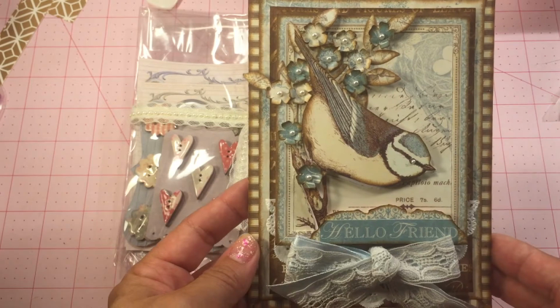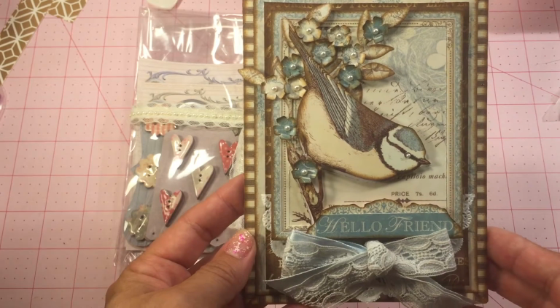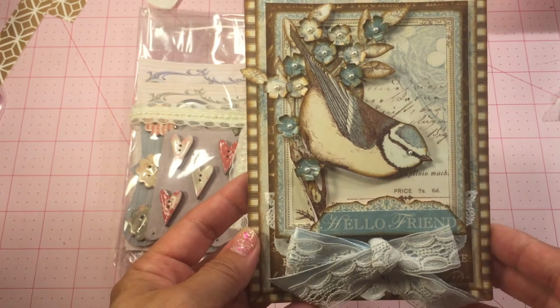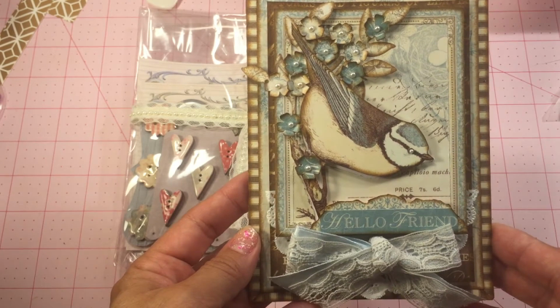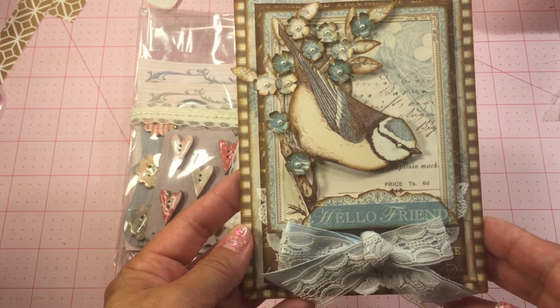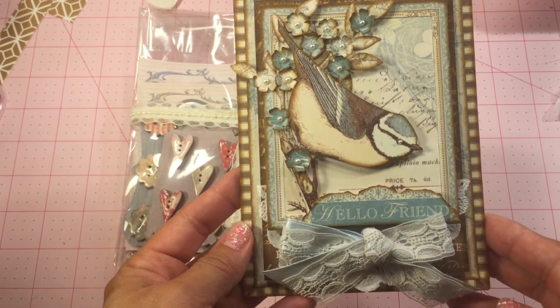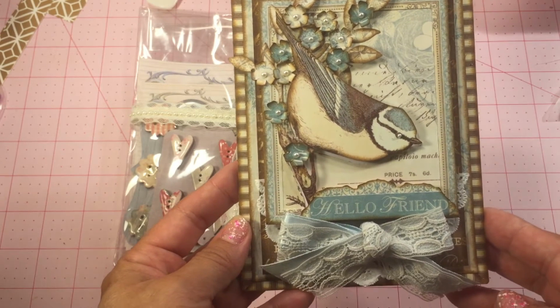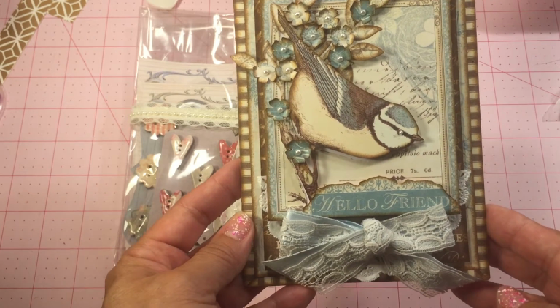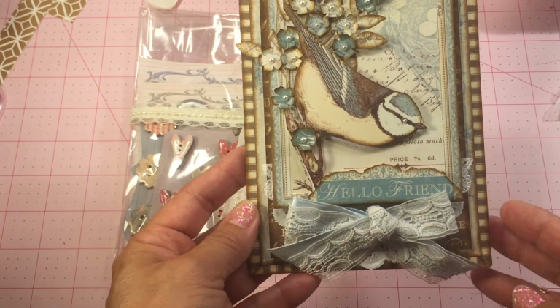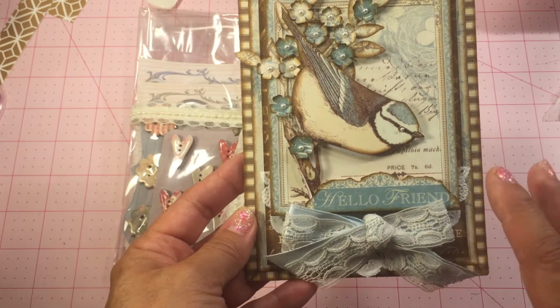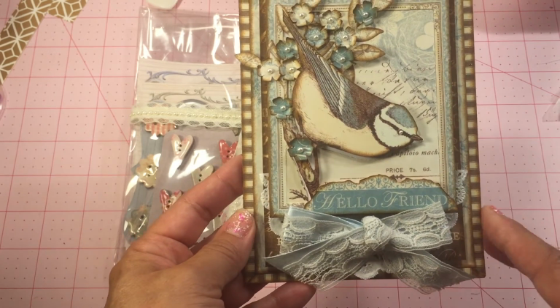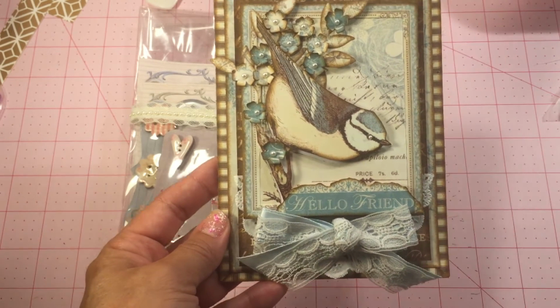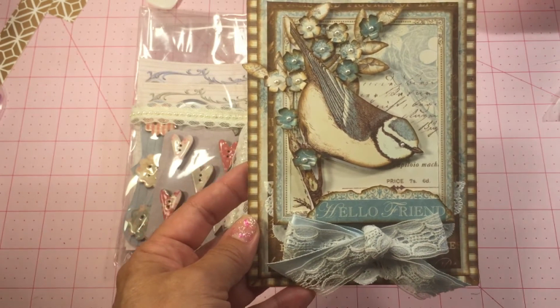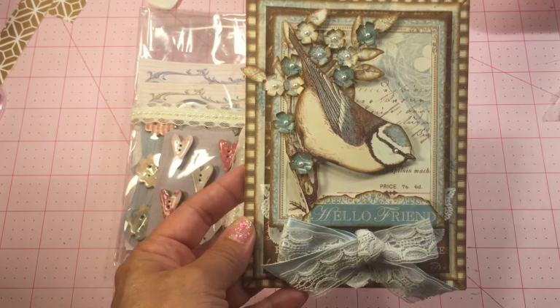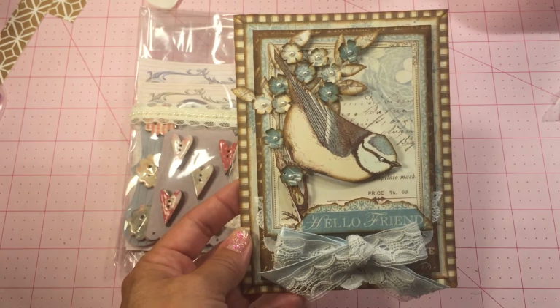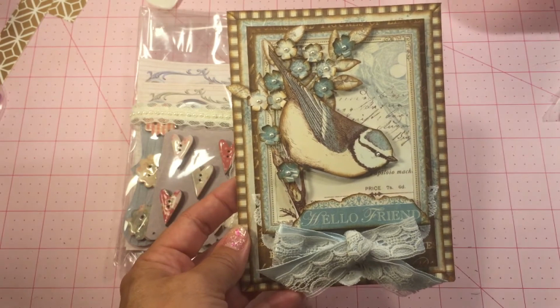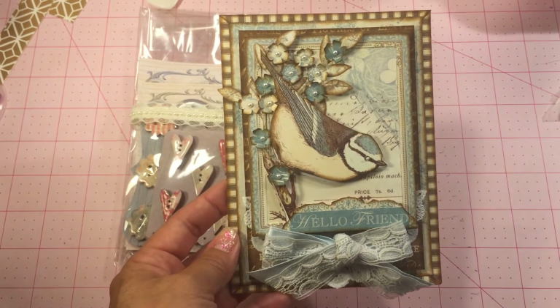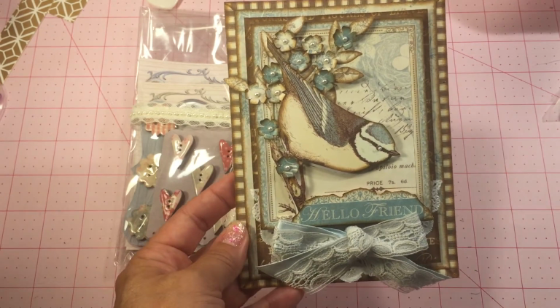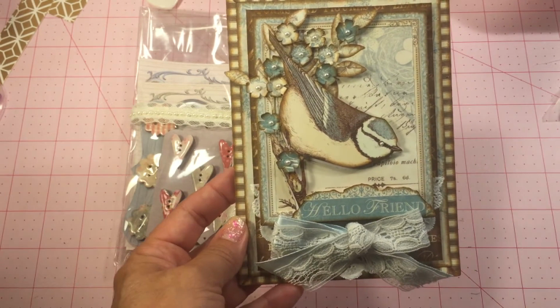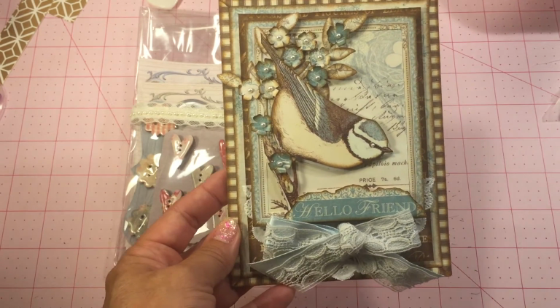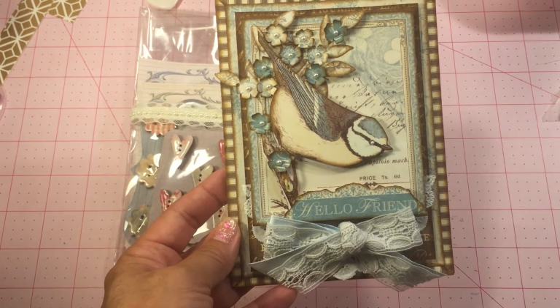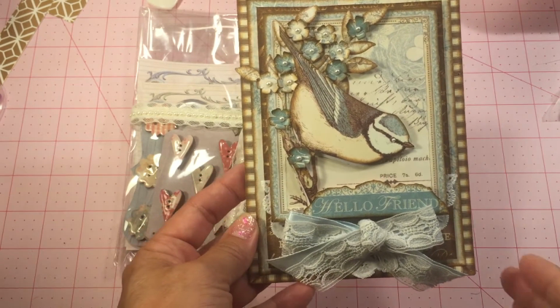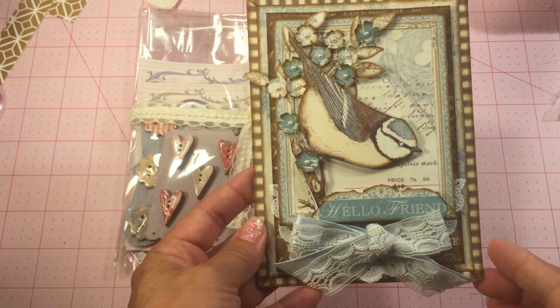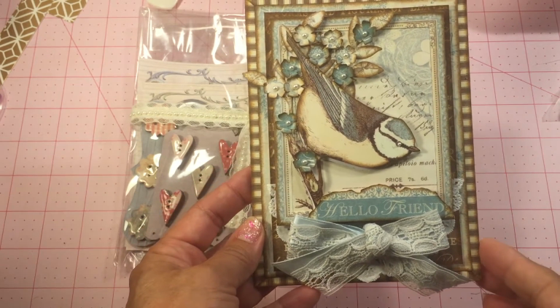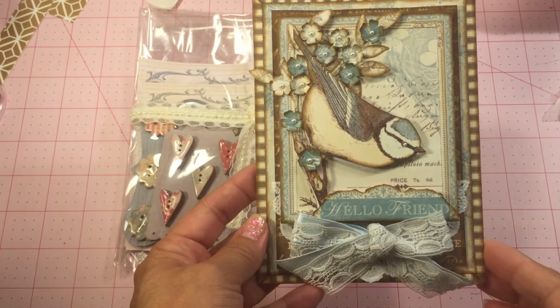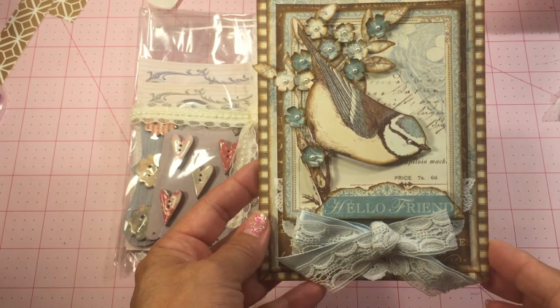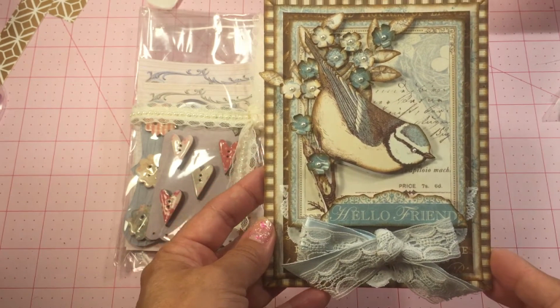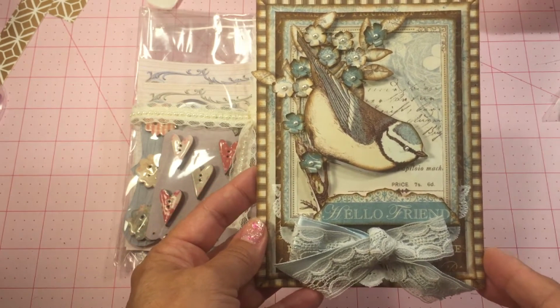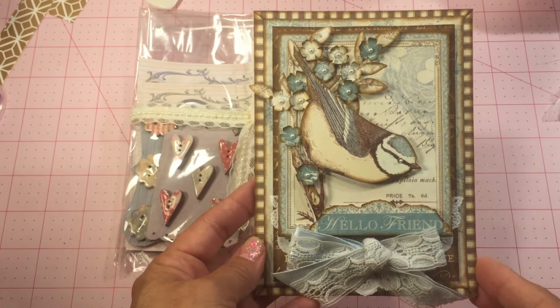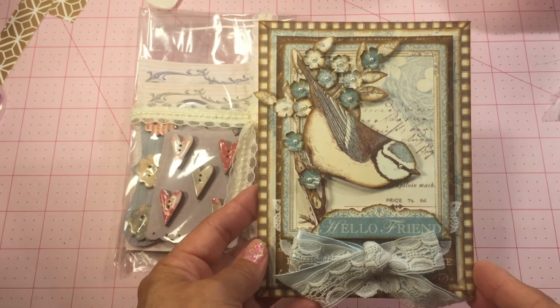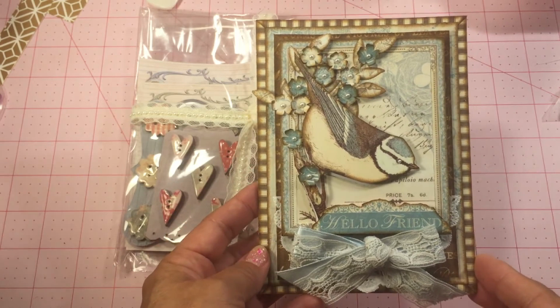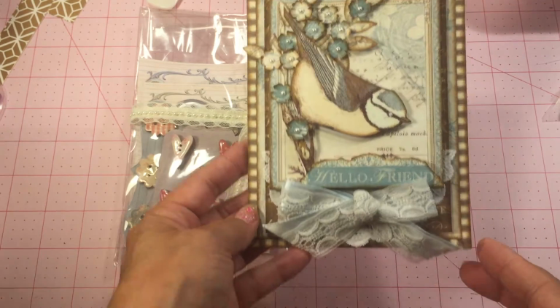Isn't this adorable? And if you think the outside is beautiful, the inside message is just so precious. Thank you so much, Yvonne.